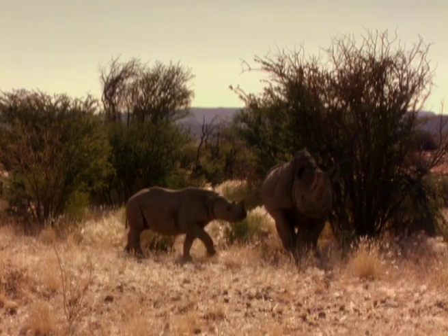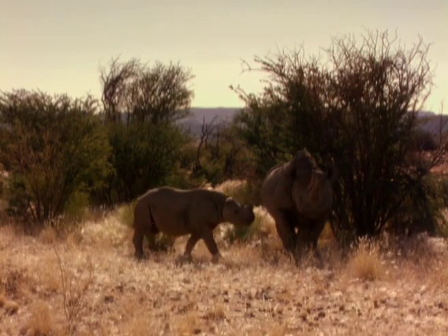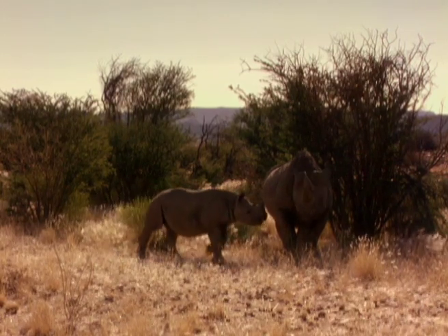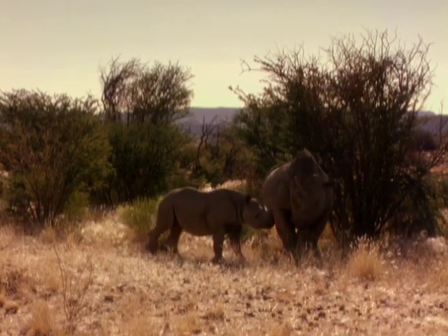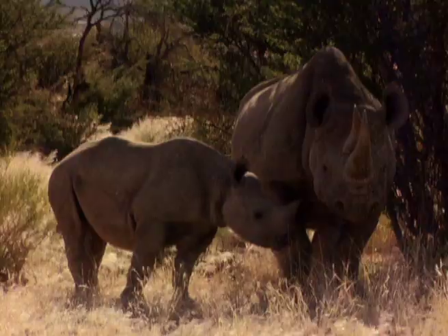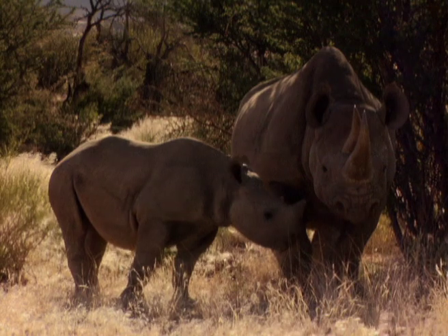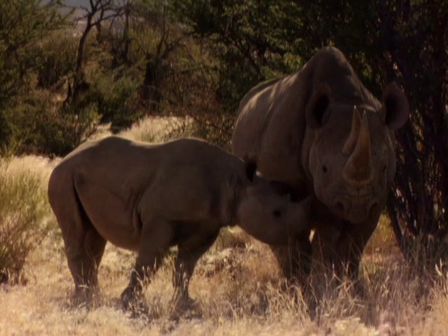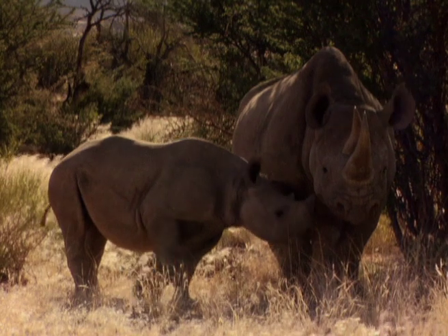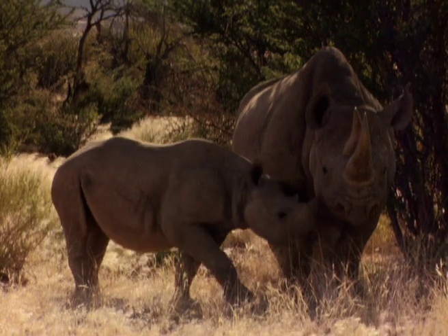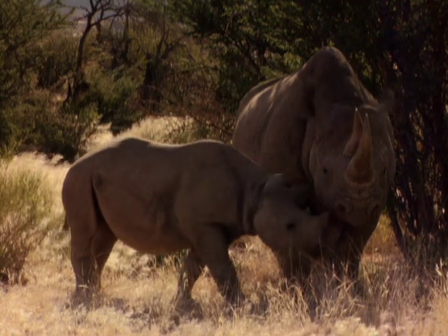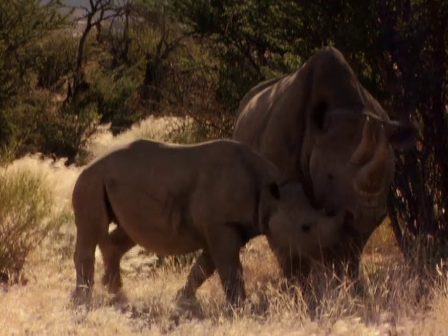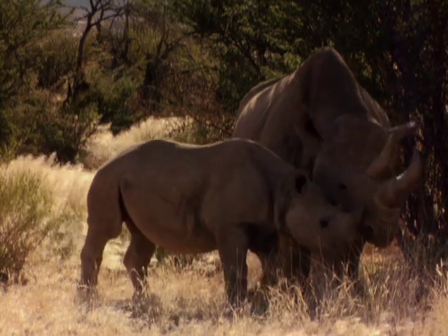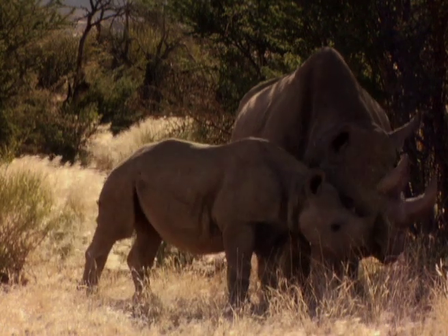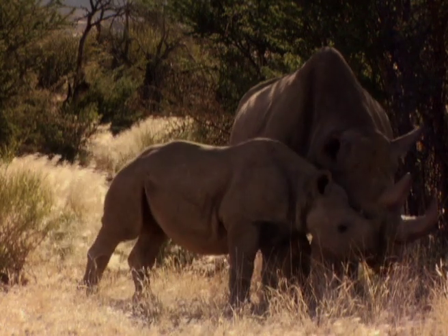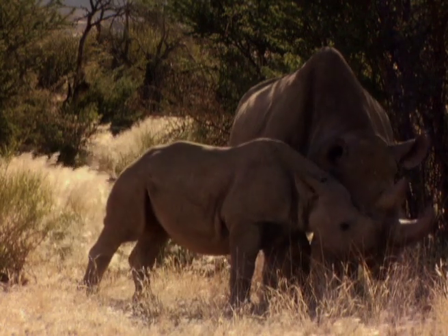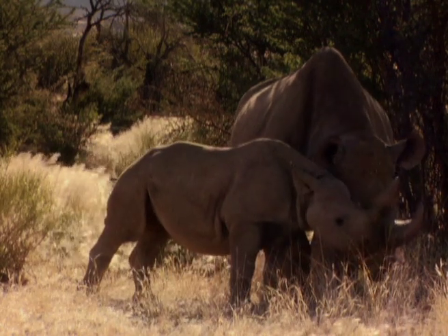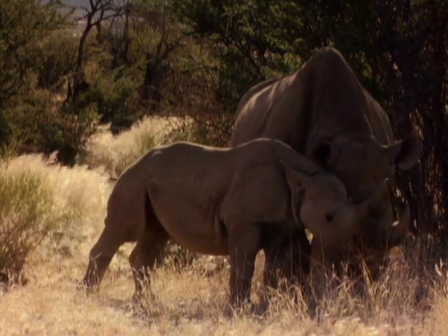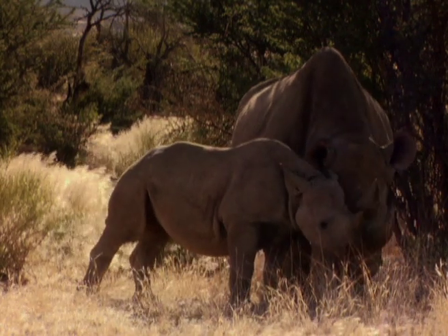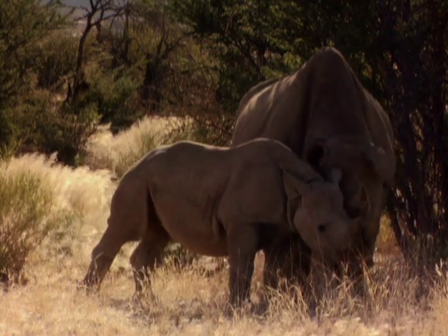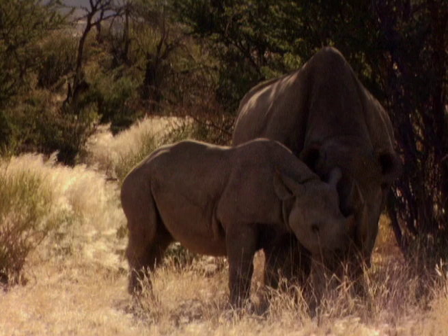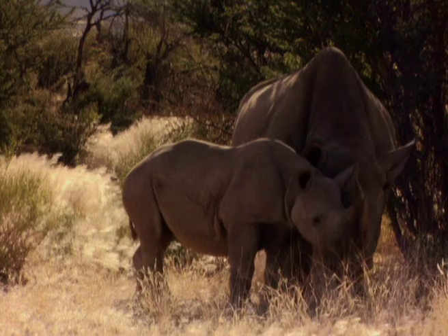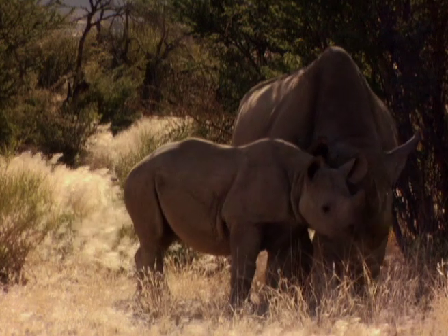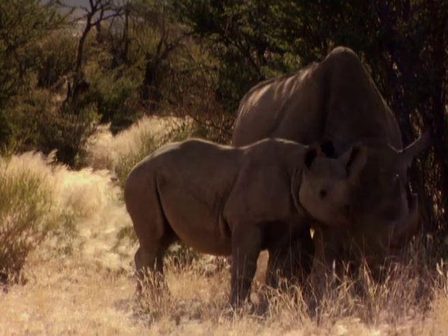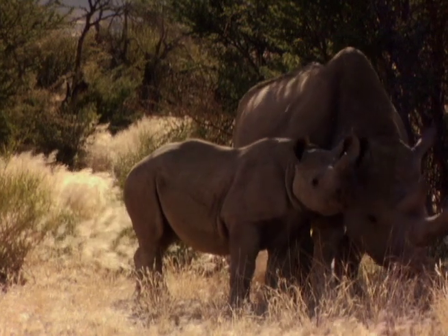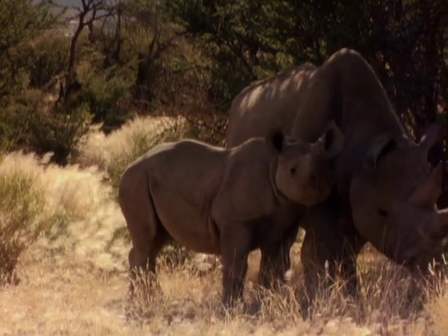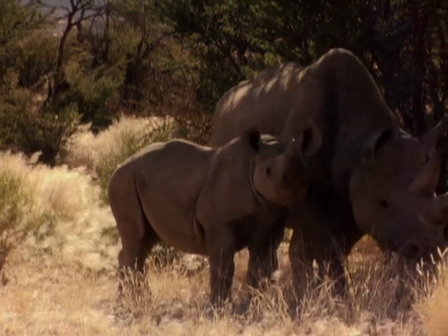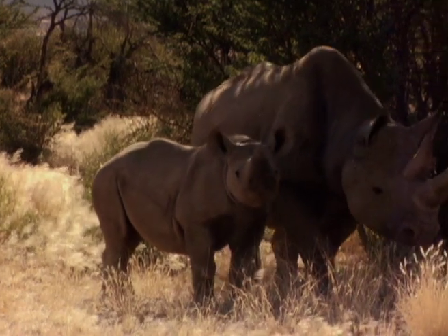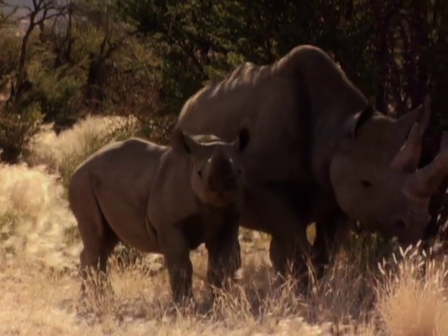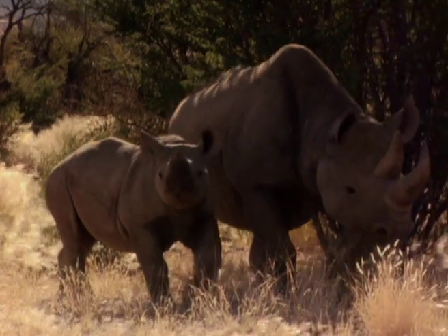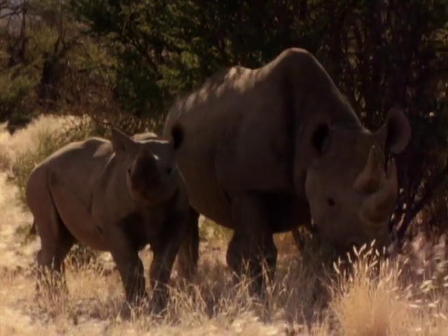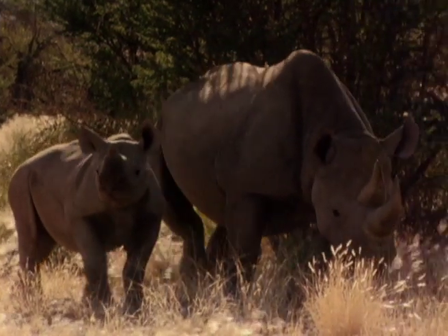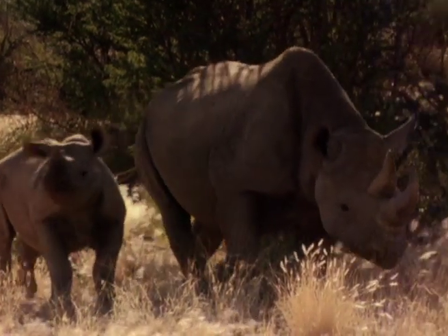Desert black rhinos travel alone, except while breeding or raising a calf. Juveniles remain with their mother until they are completely weaned, usually just before a new calf is born.